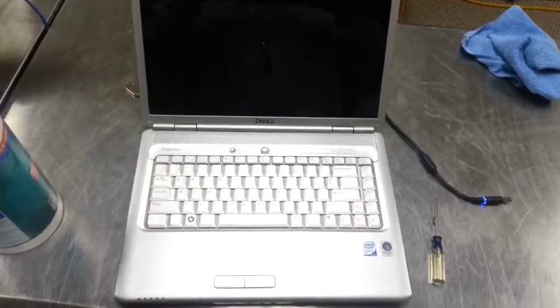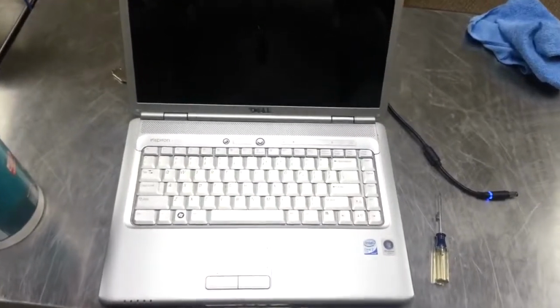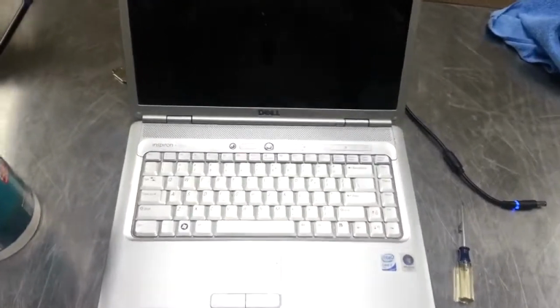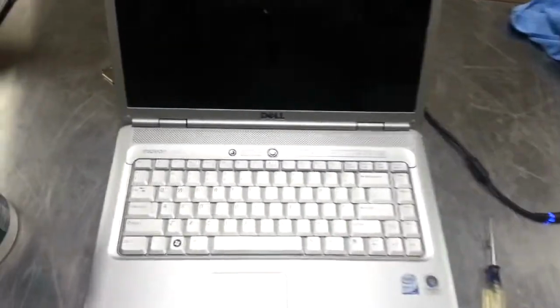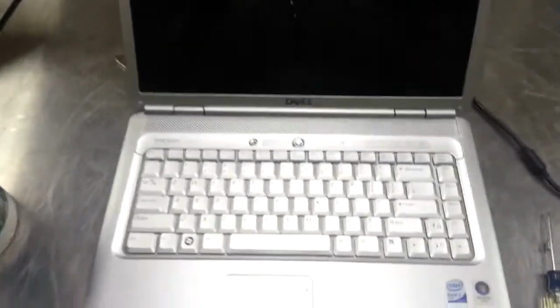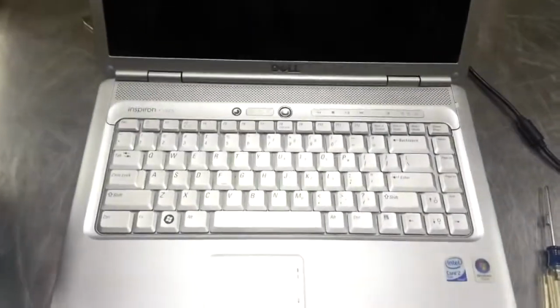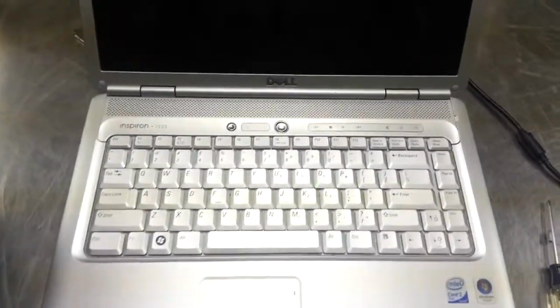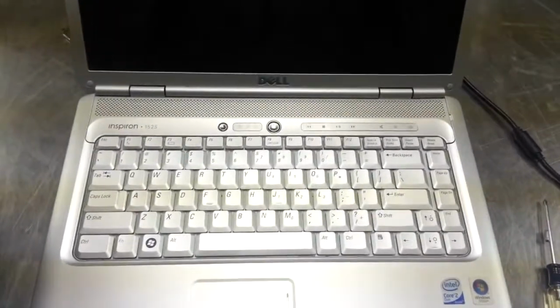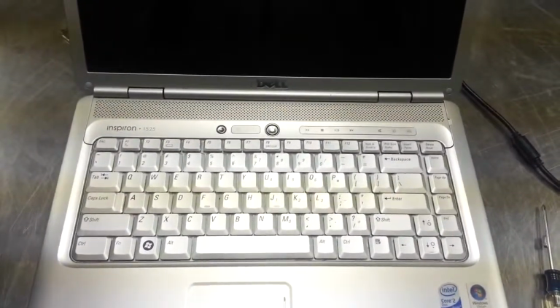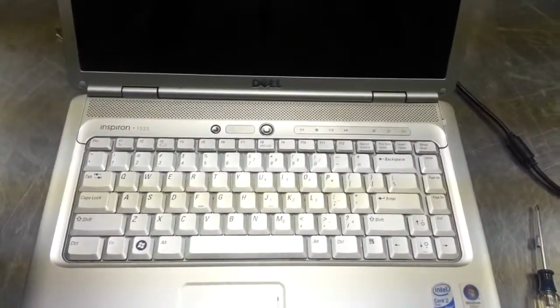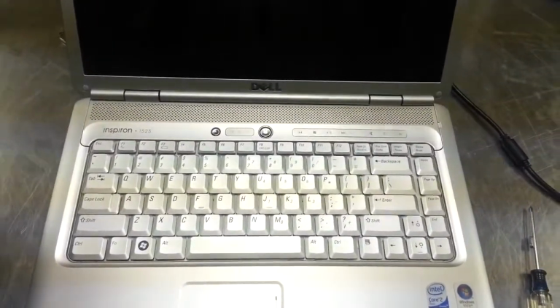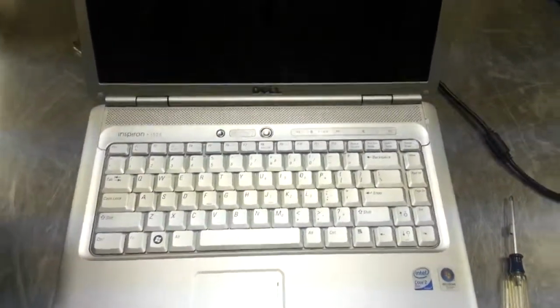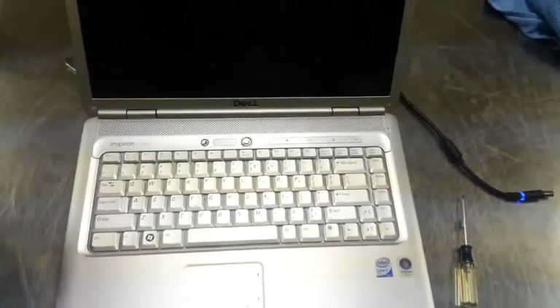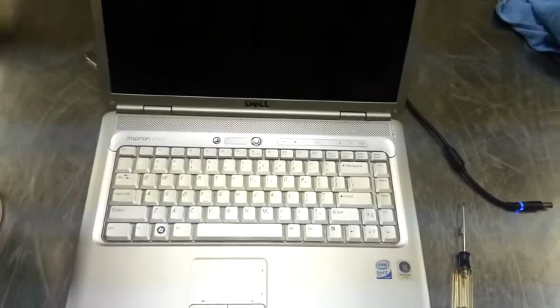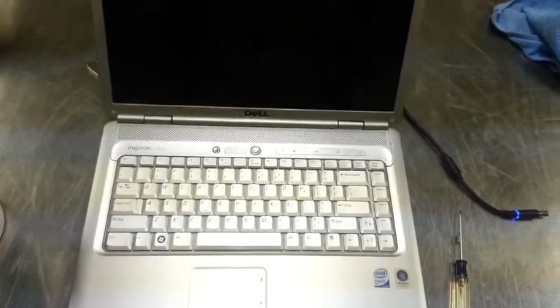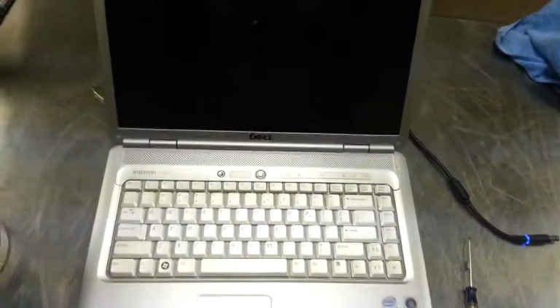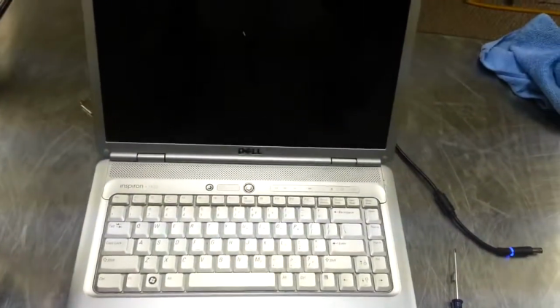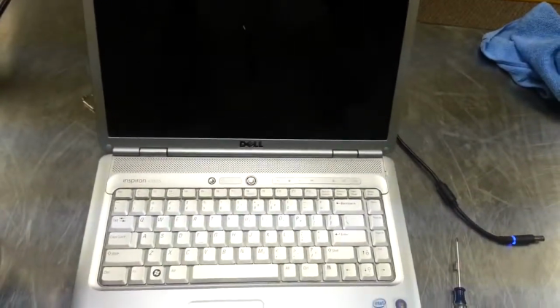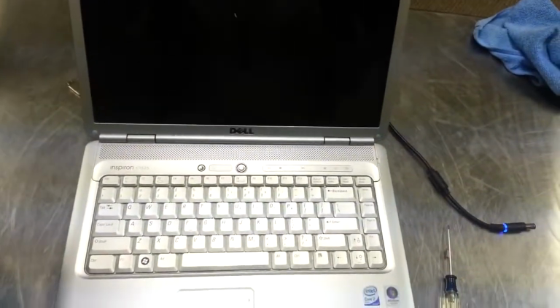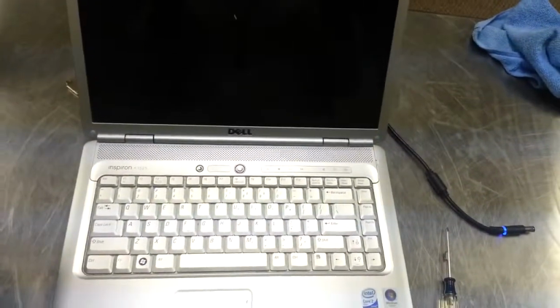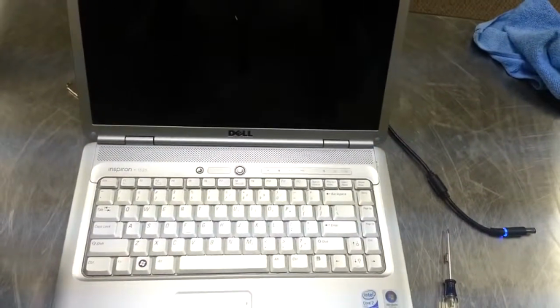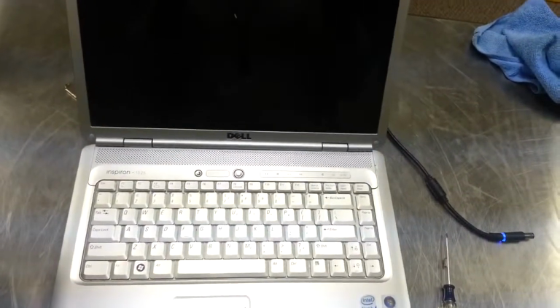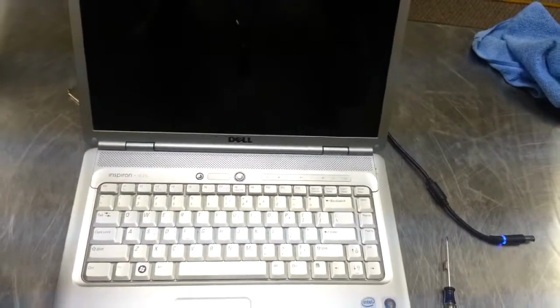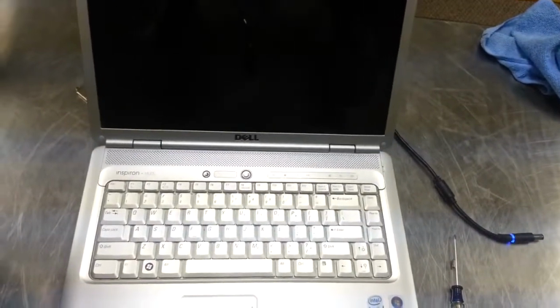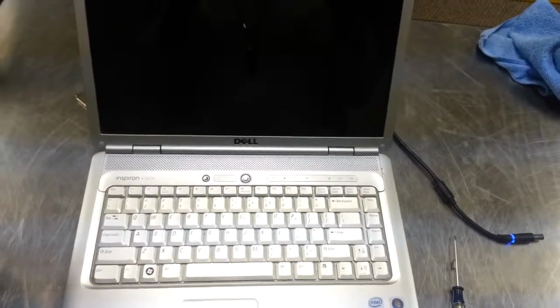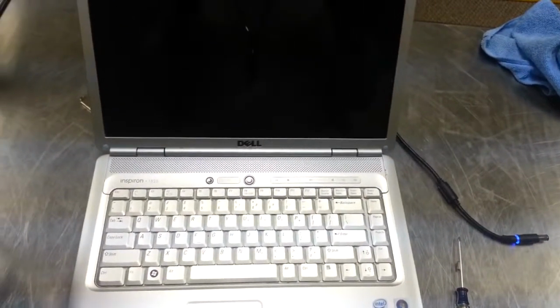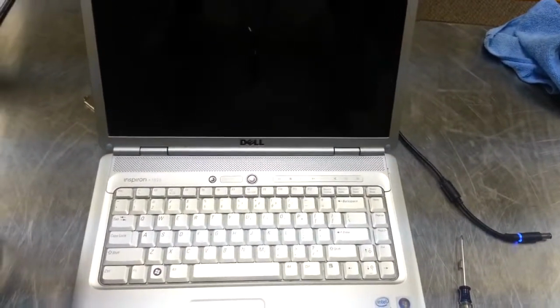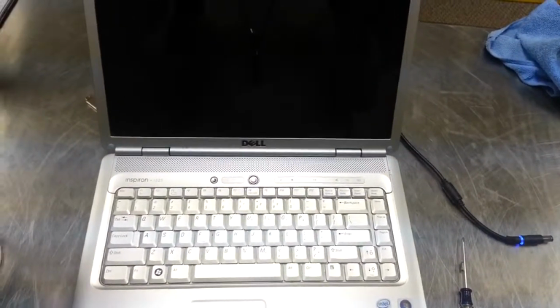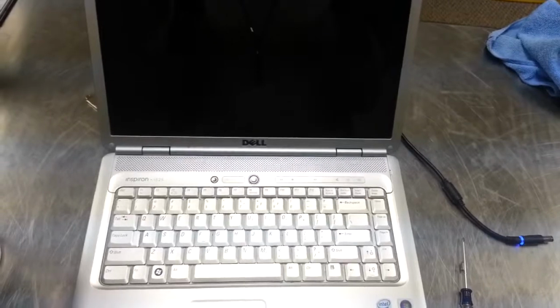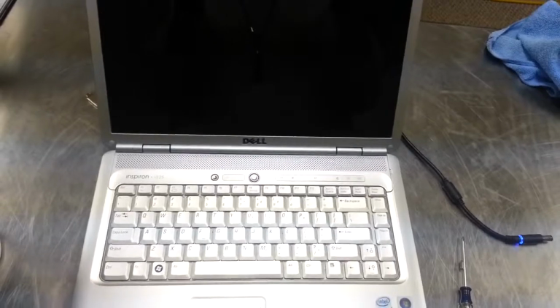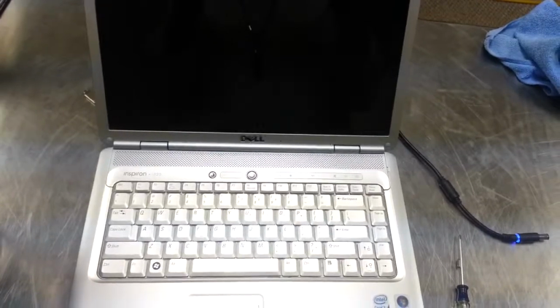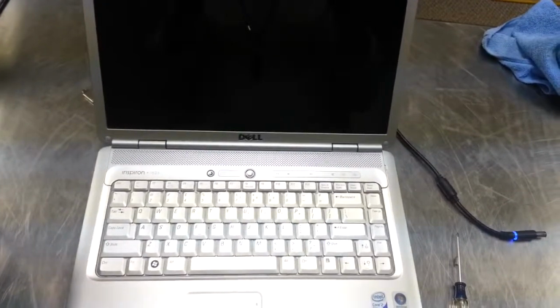Problems with your Dell laptop Inspiron 1500 series shutting off in the middle of doing something important? We'll show you how to open this thing up and what's causing this.